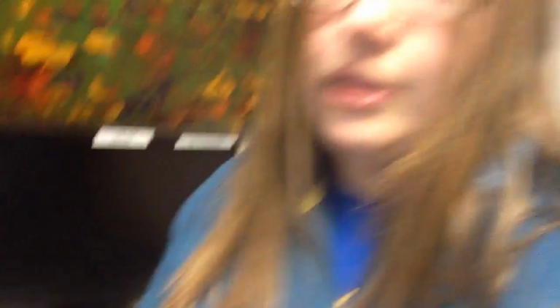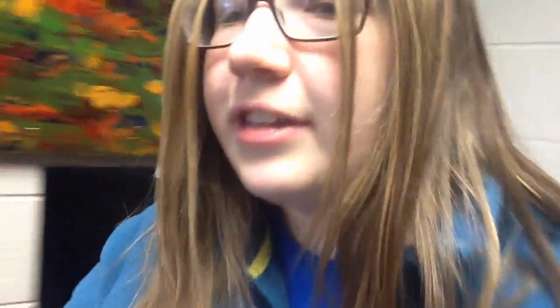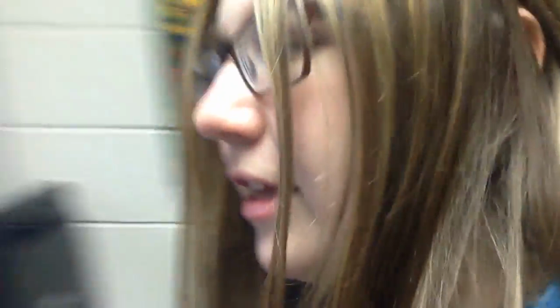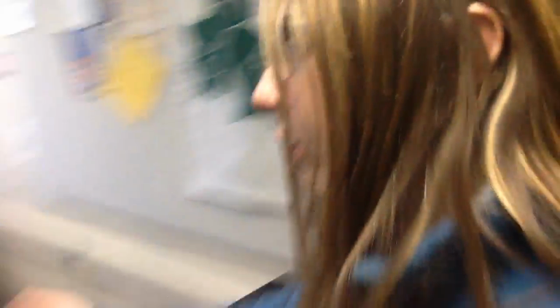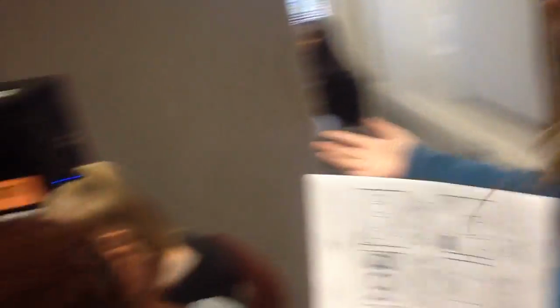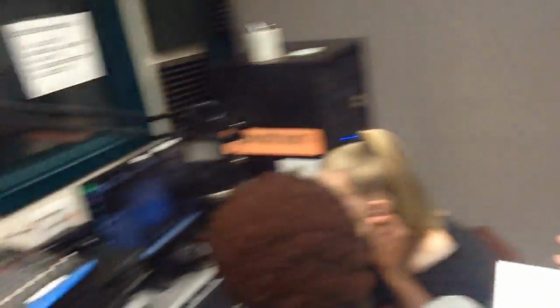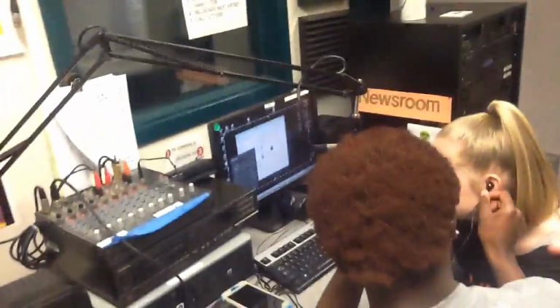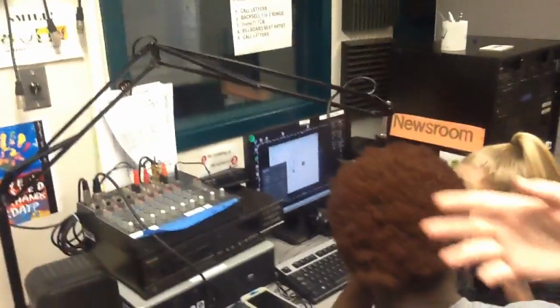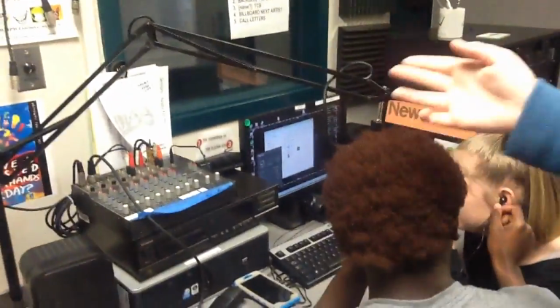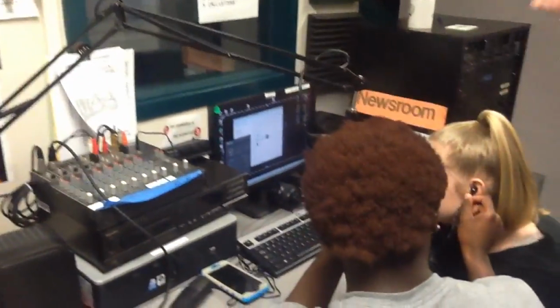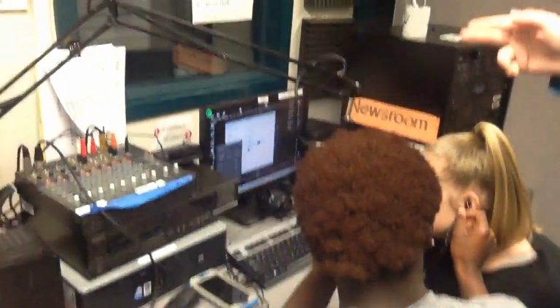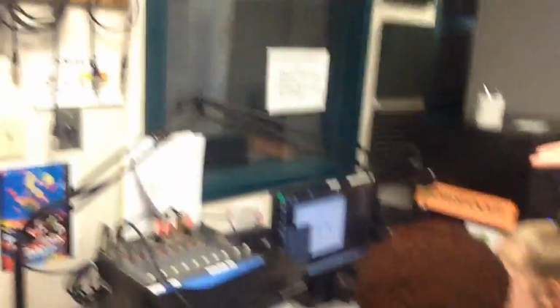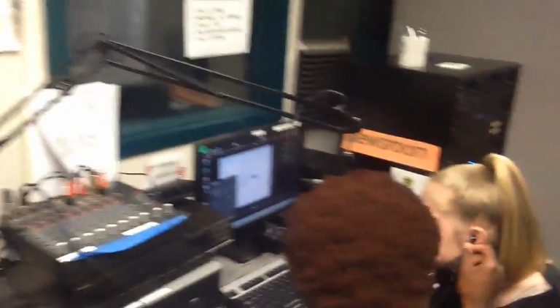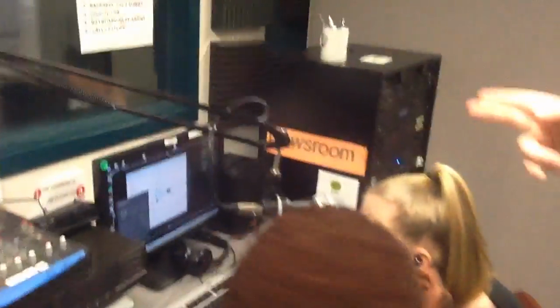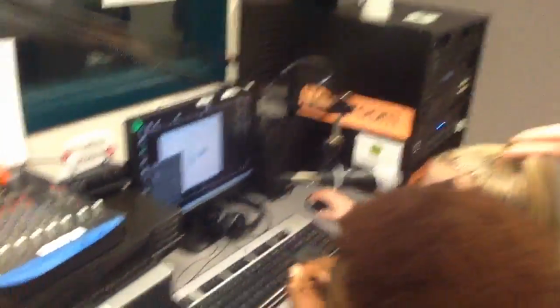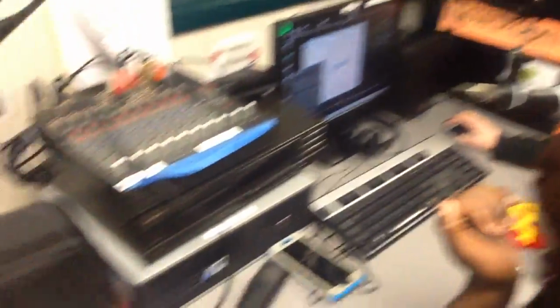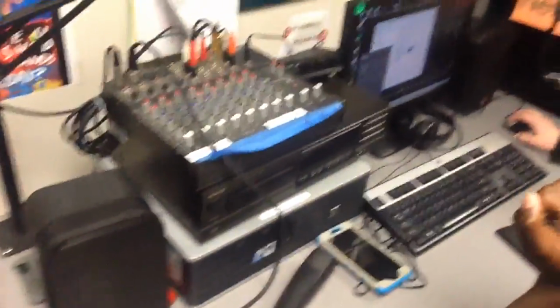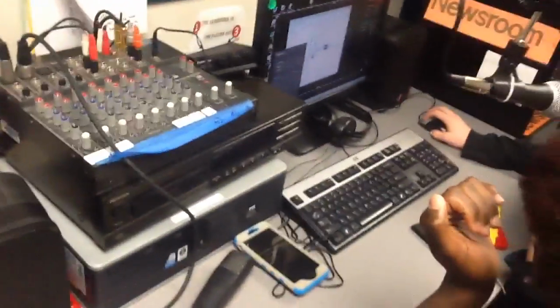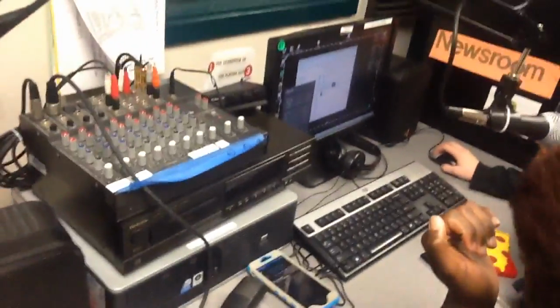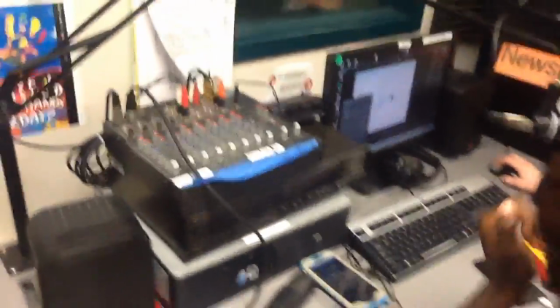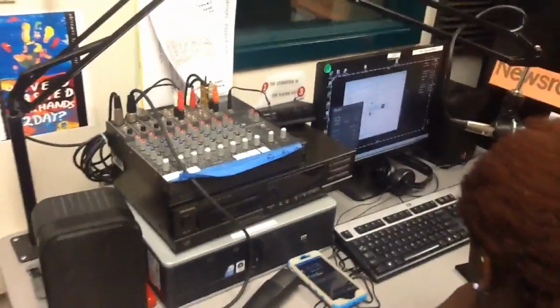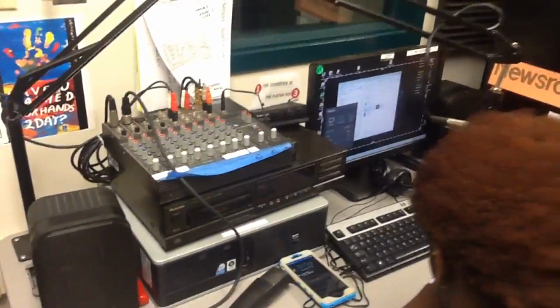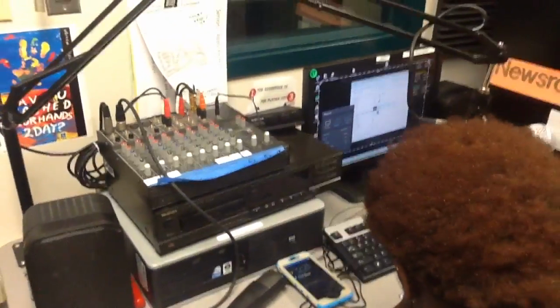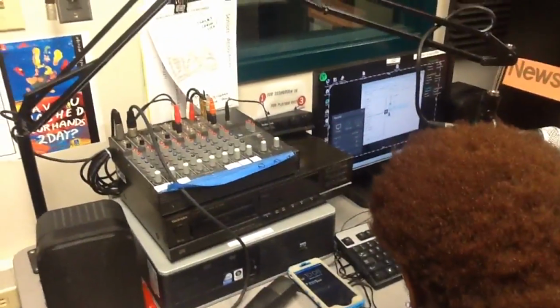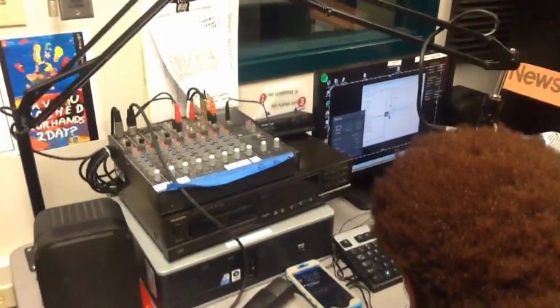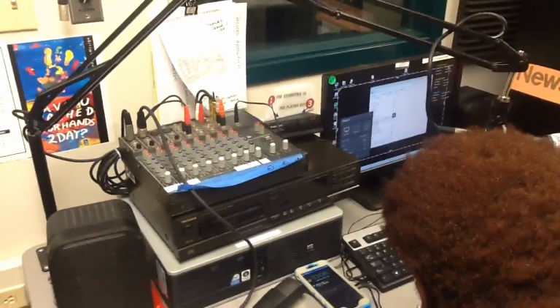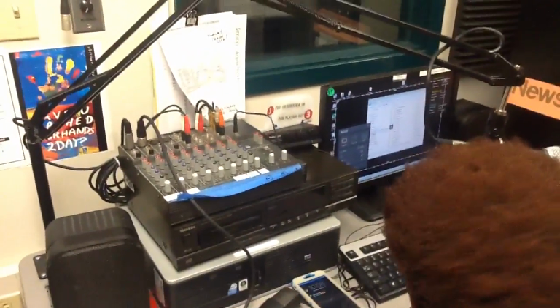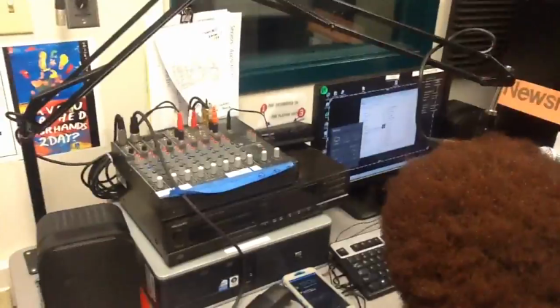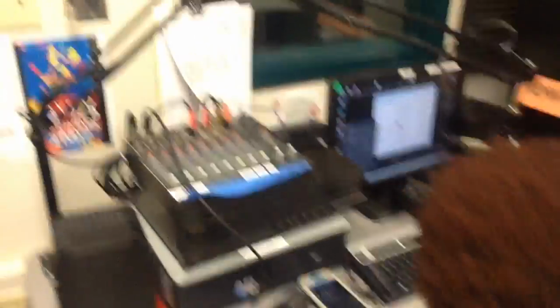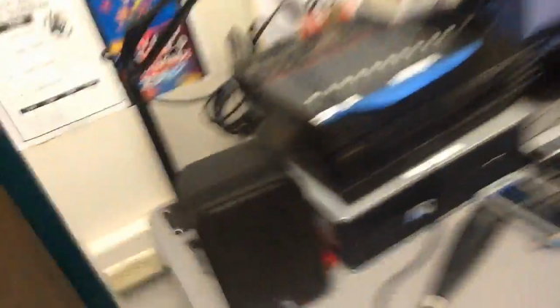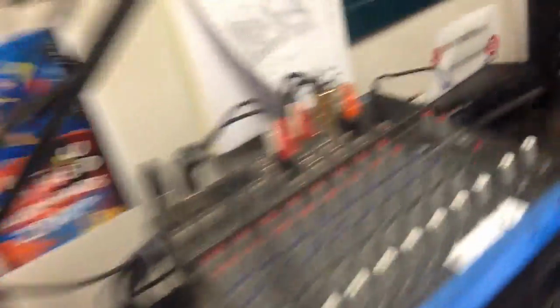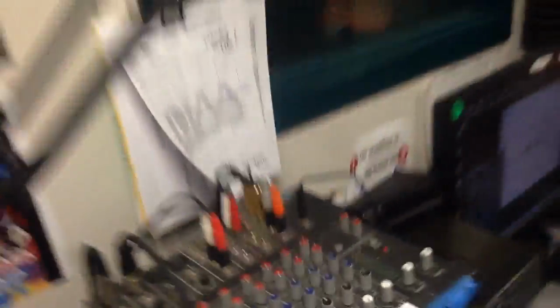This is our newsroom. We have a special mic box that controls the audio — one for recording in, three for playing out, and then we have our cue.